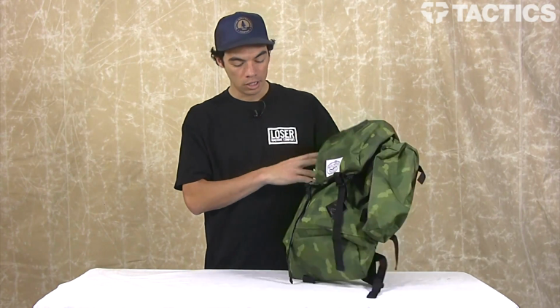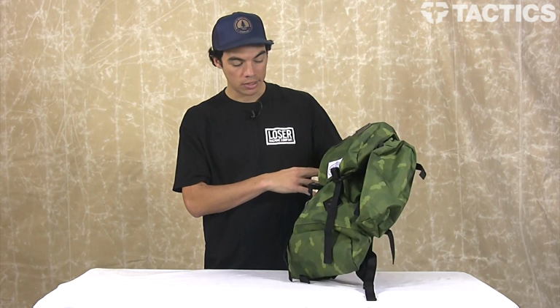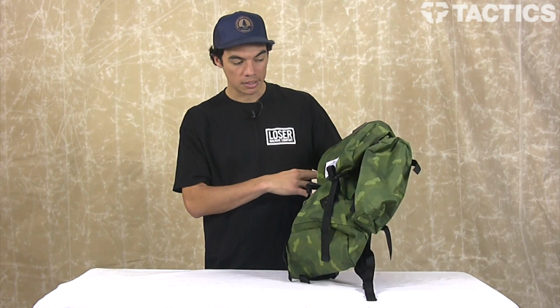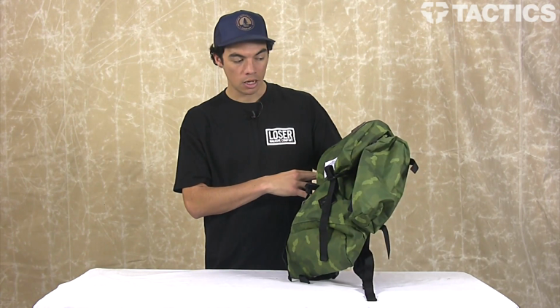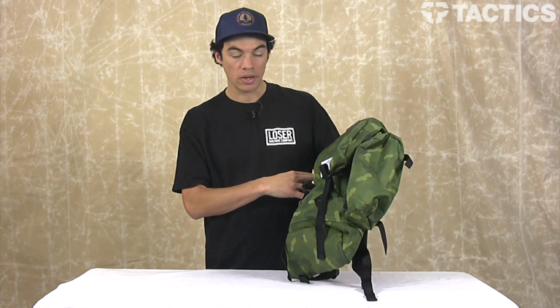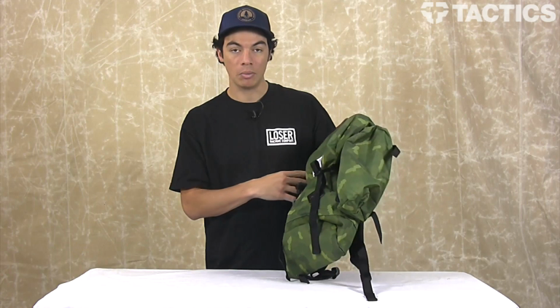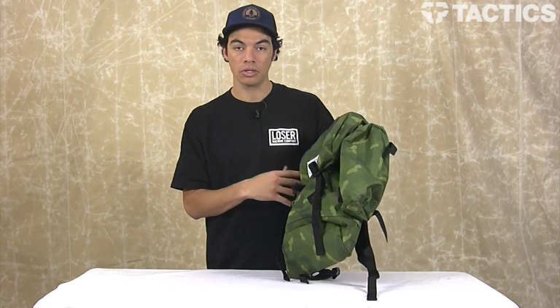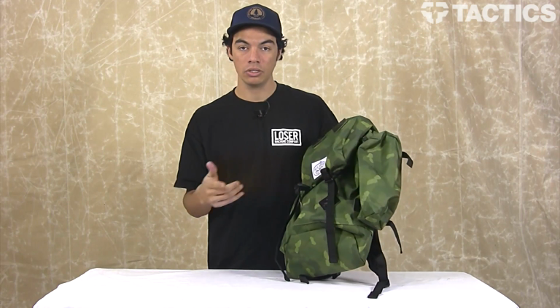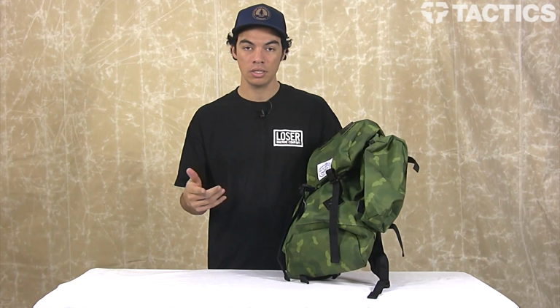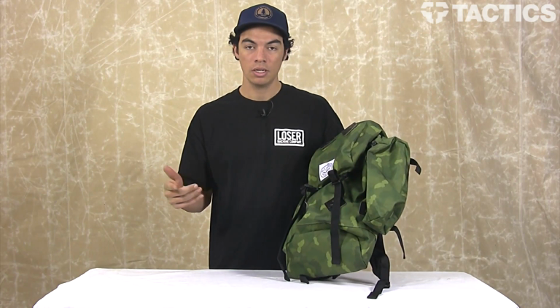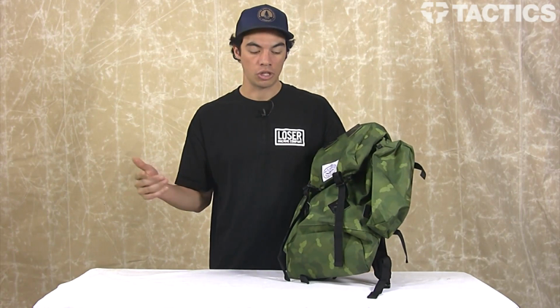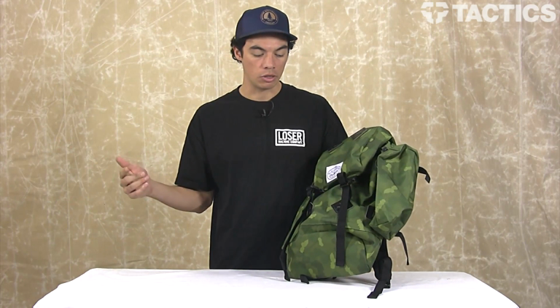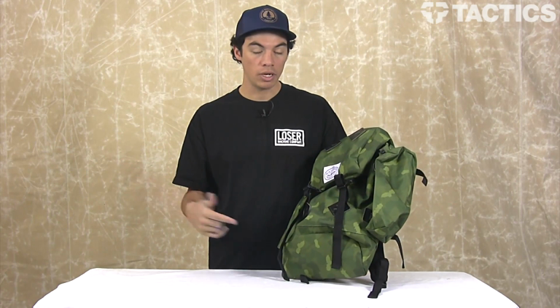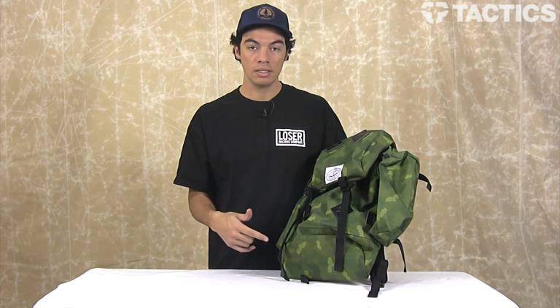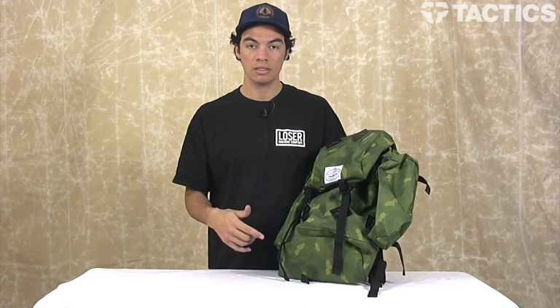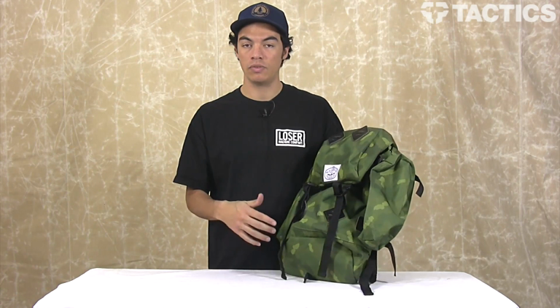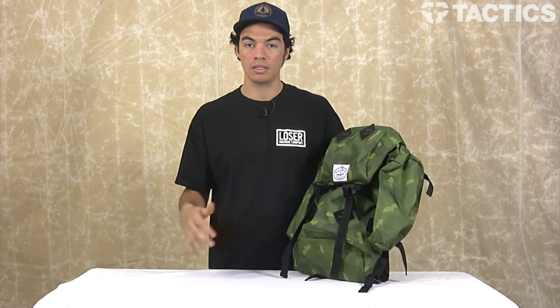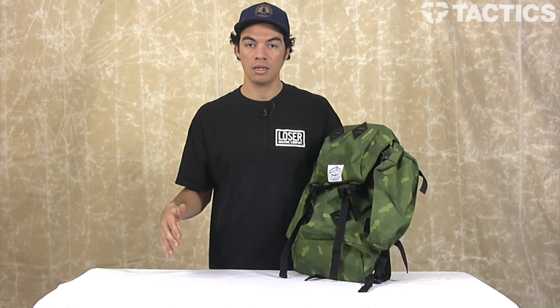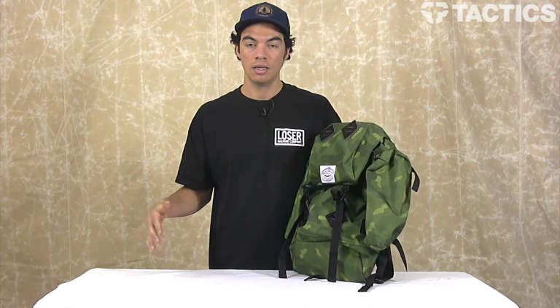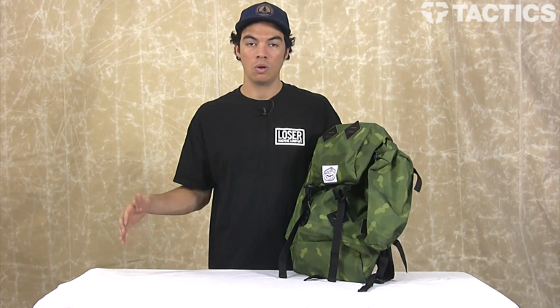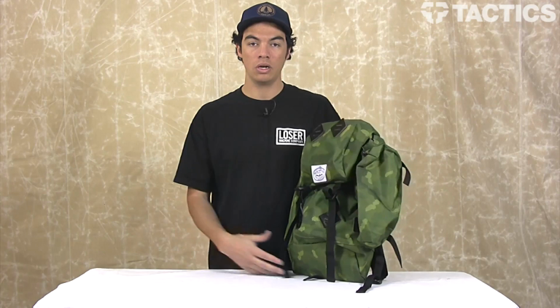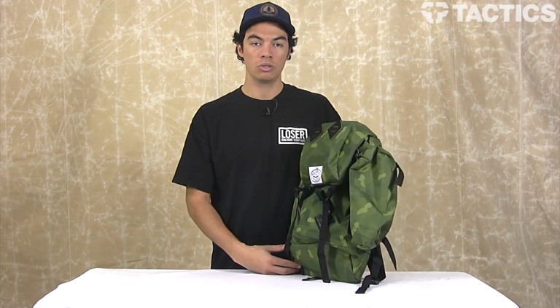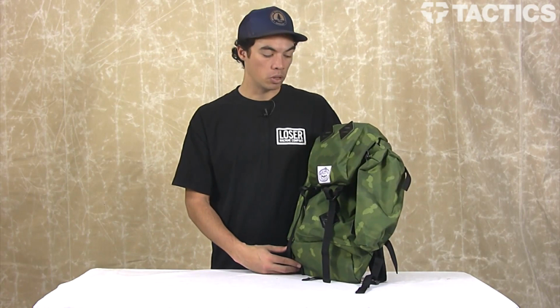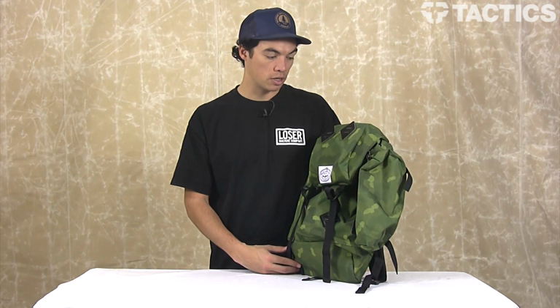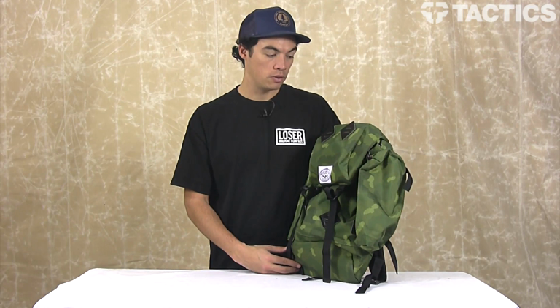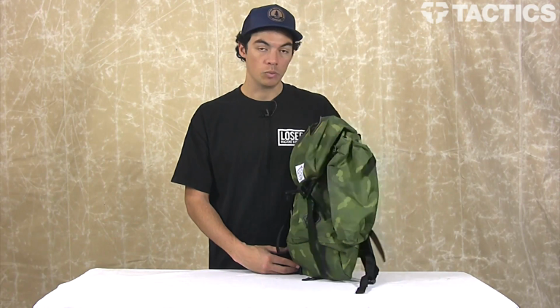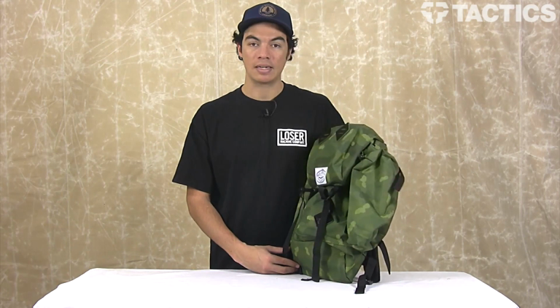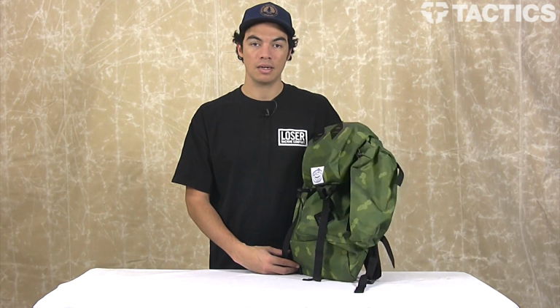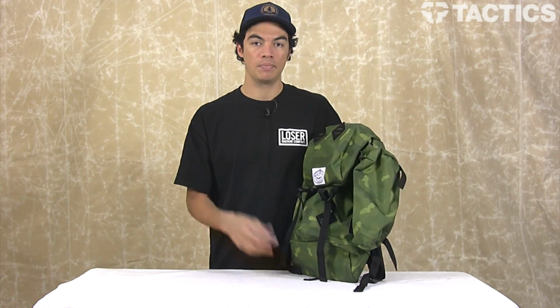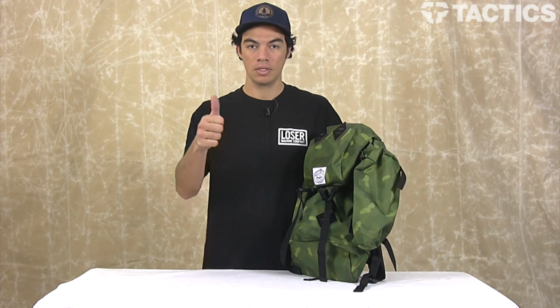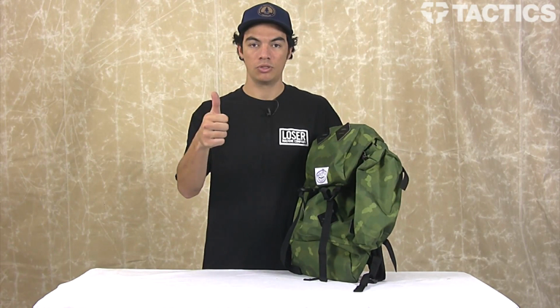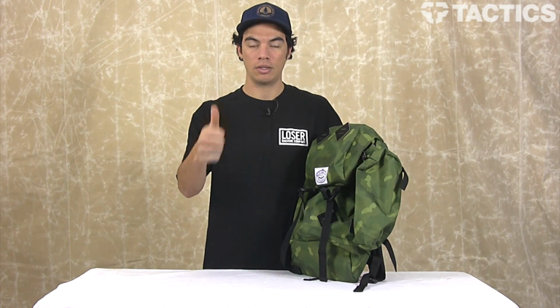Check out tactics.com because we've got a couple other colors. Check out the pricing, see what we've got in stock, and all the other cool Polar stuff will be at tactics.com, so check it out there.